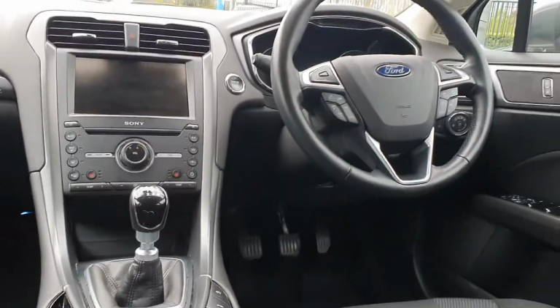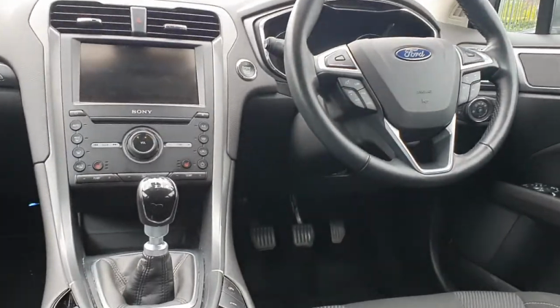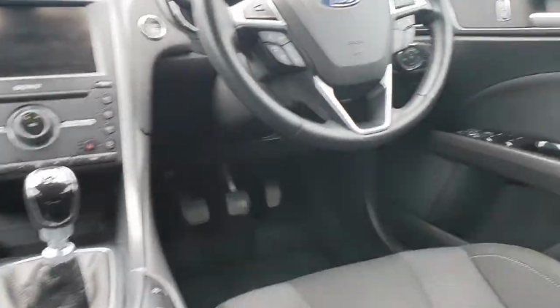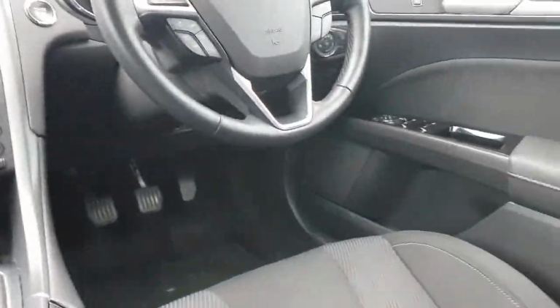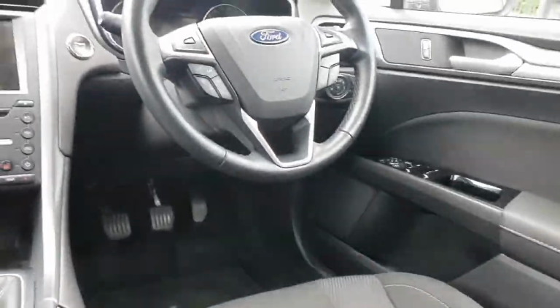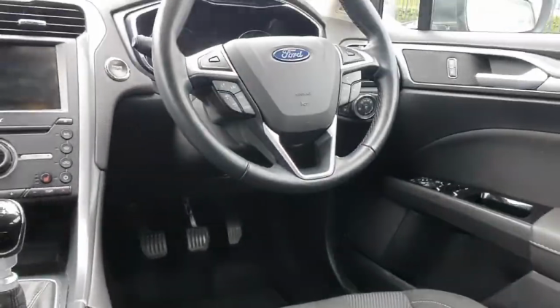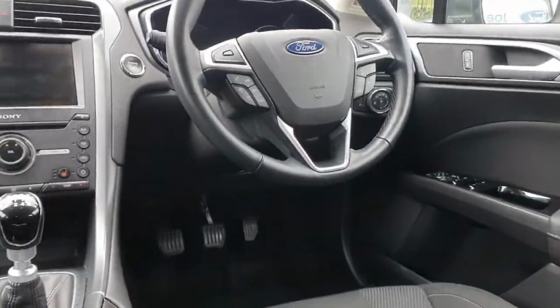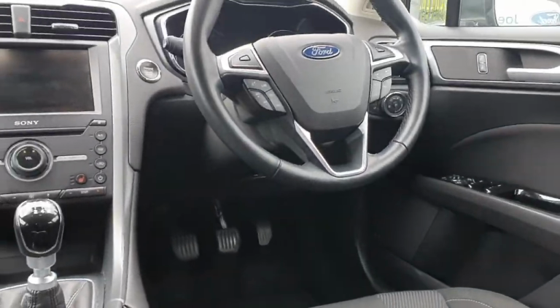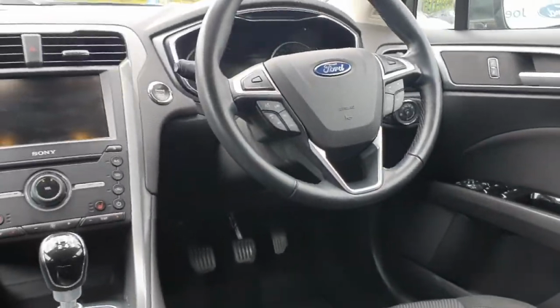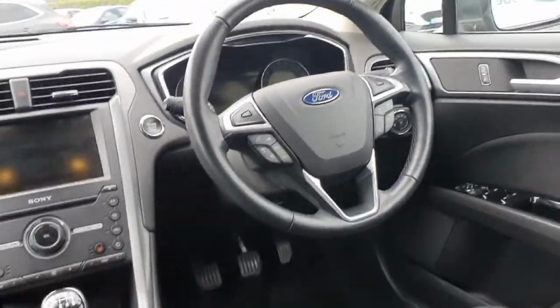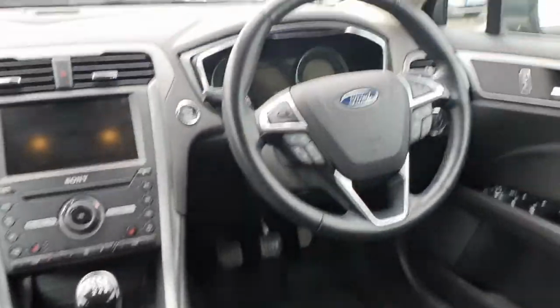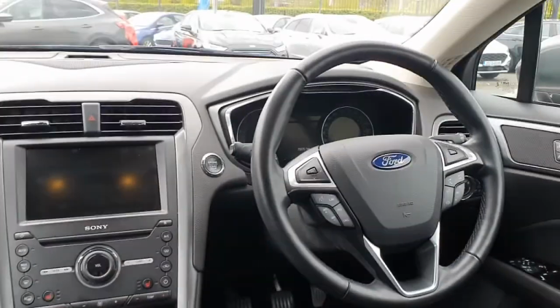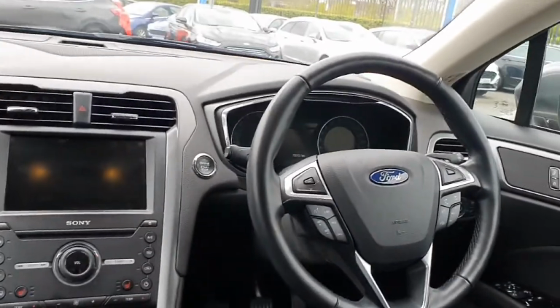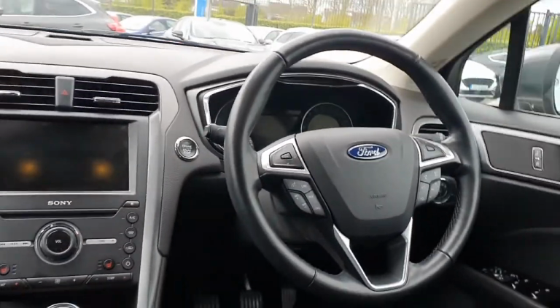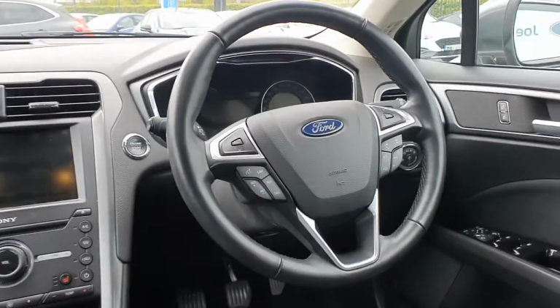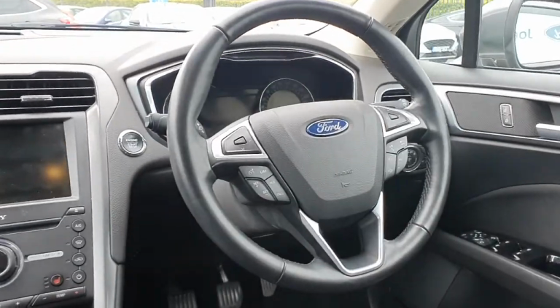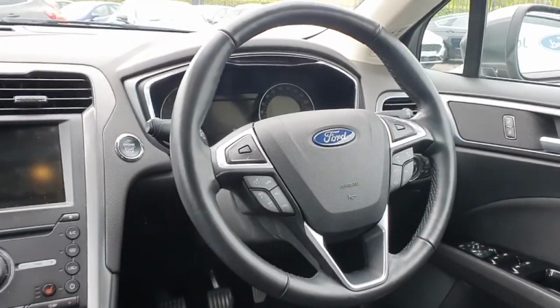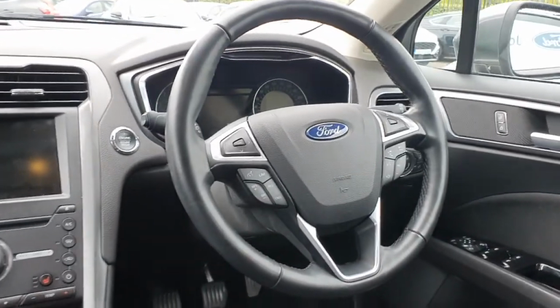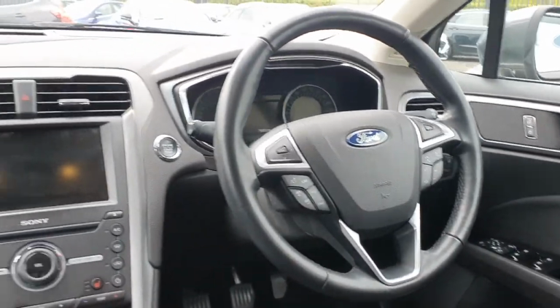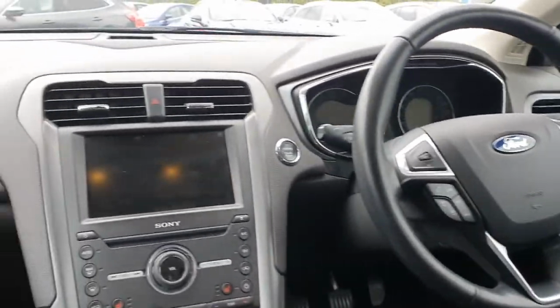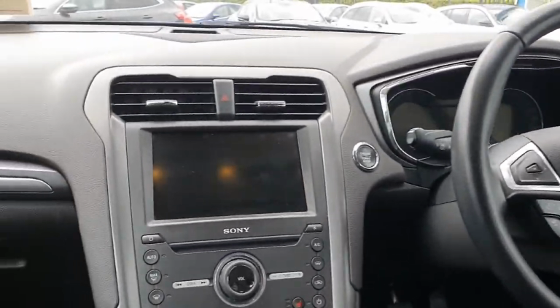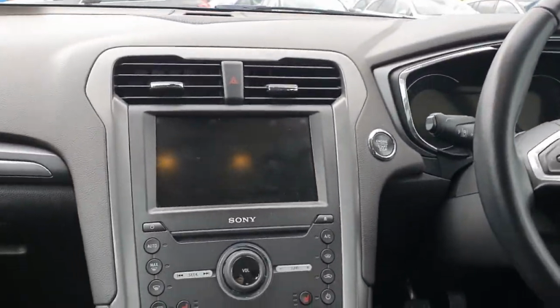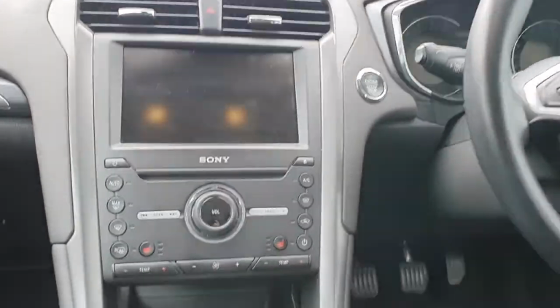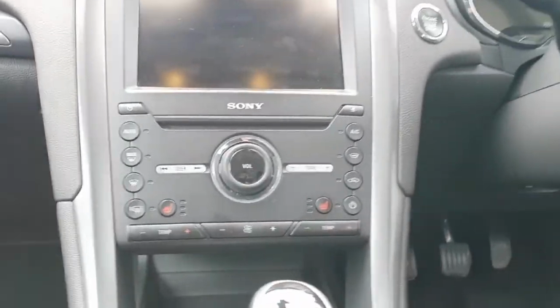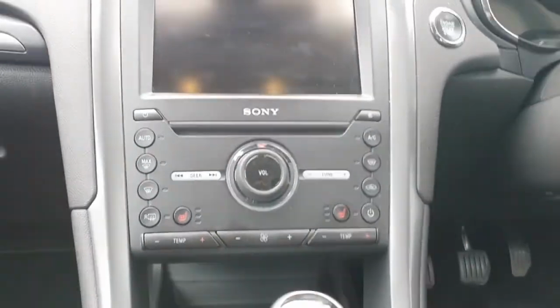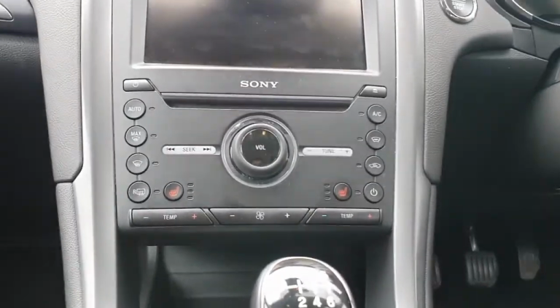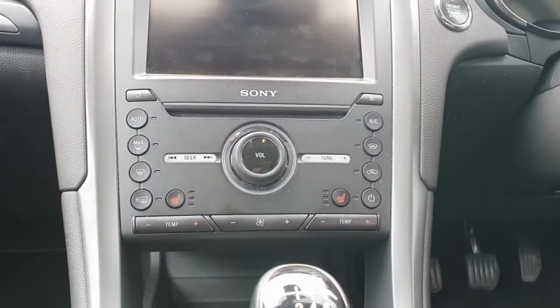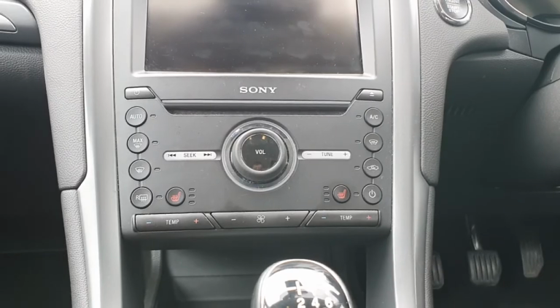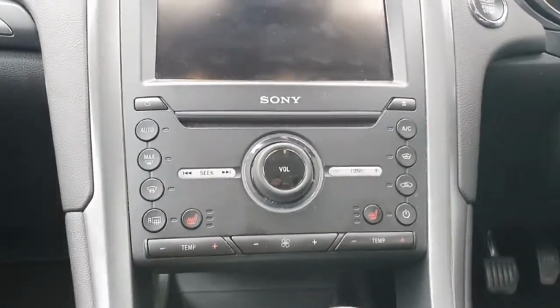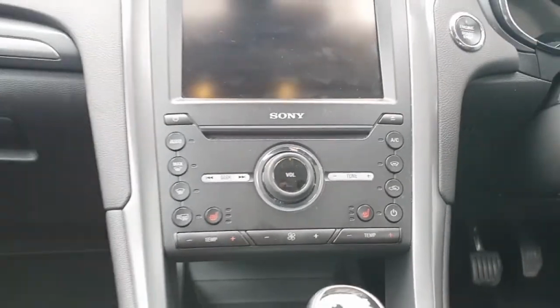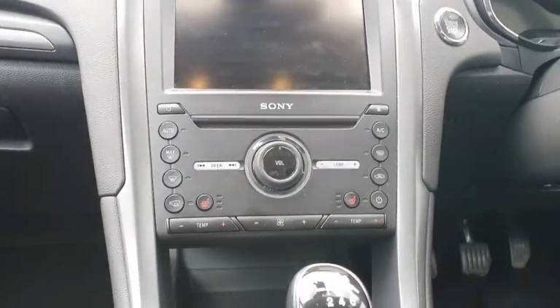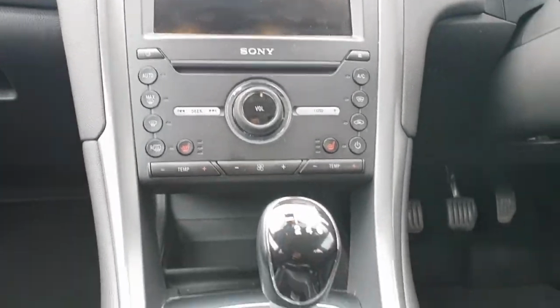Front and rear electric windows, power folding mirrors, automatic headlights — all the bells and whistles in this vehicle. You also have cruise control on the multifunction steering wheel, touchscreen, Bluetooth and media radio, and aircon climate control with heated seats, which is a nice touch.